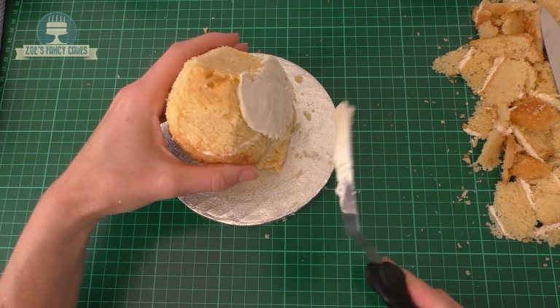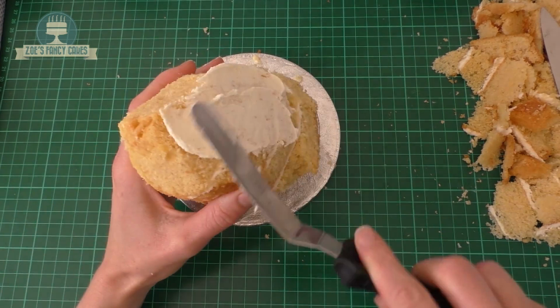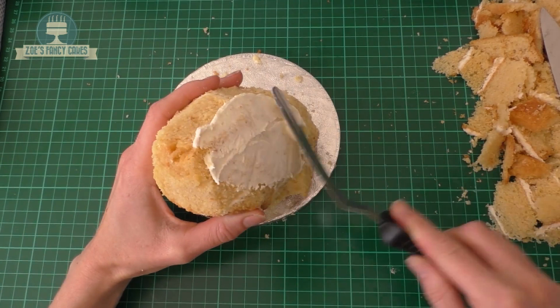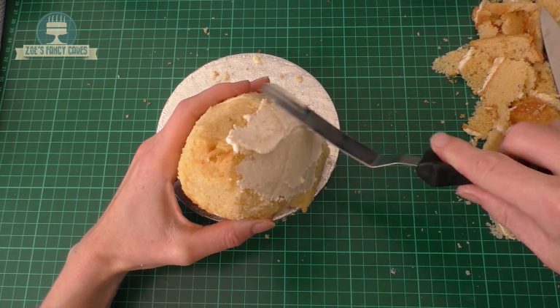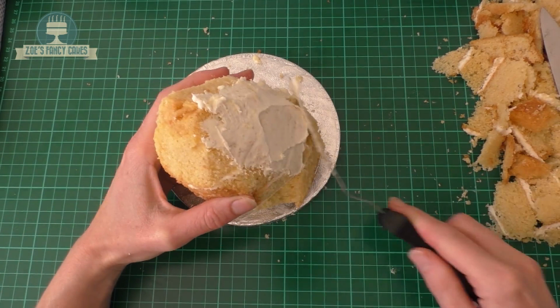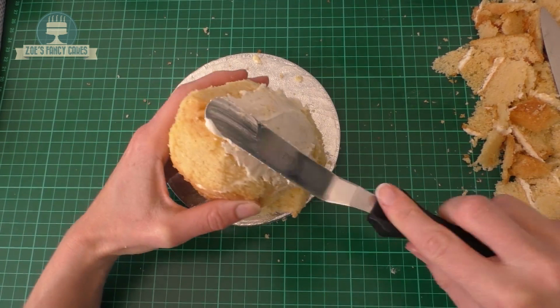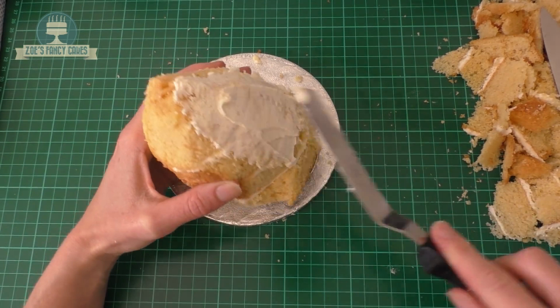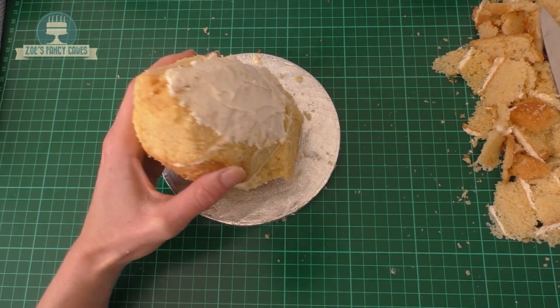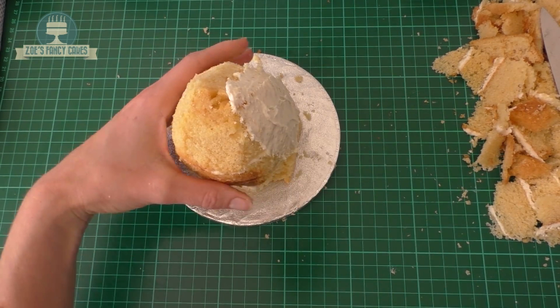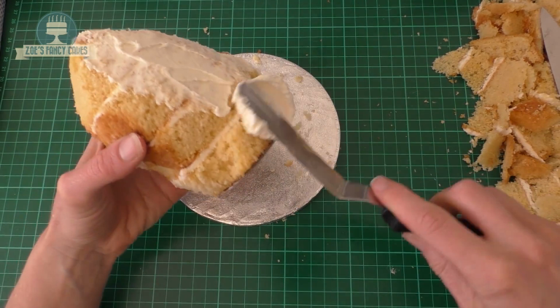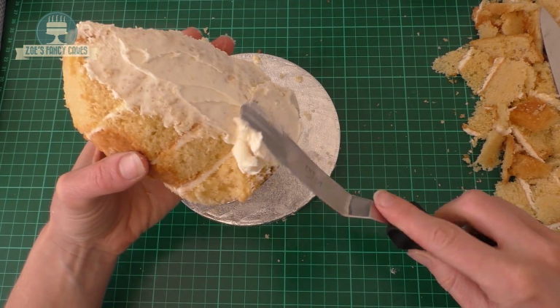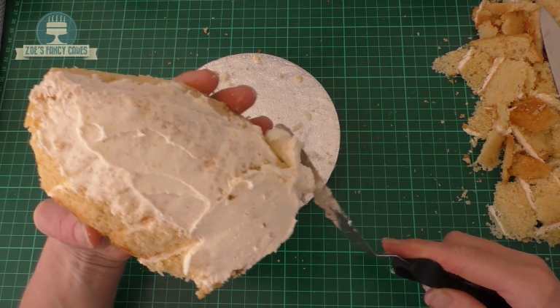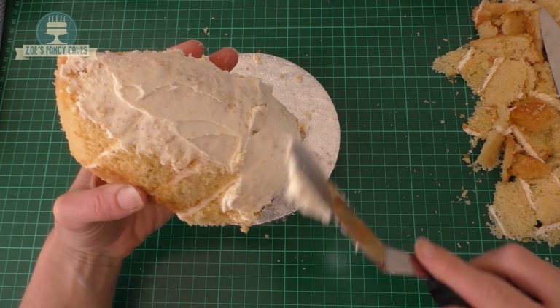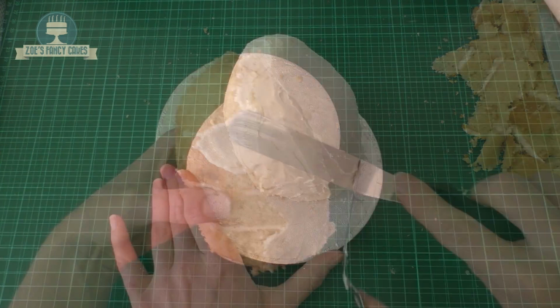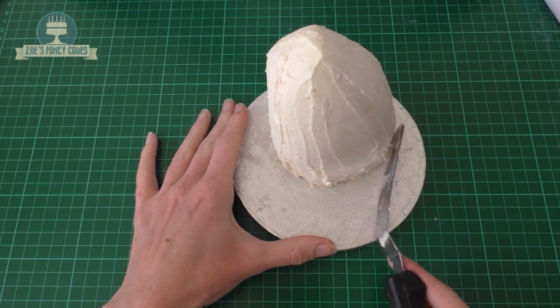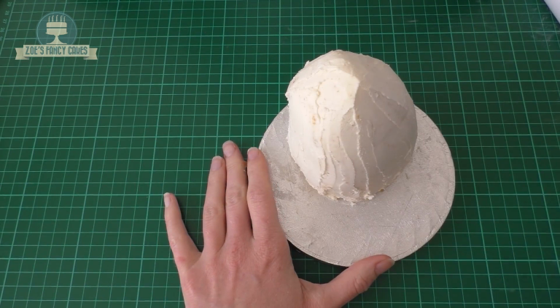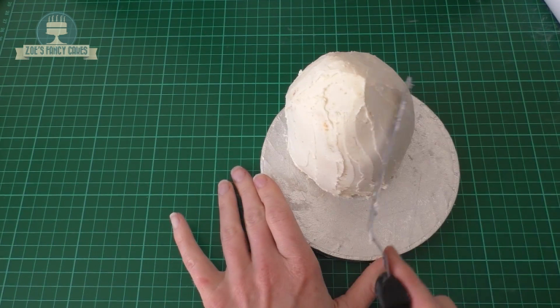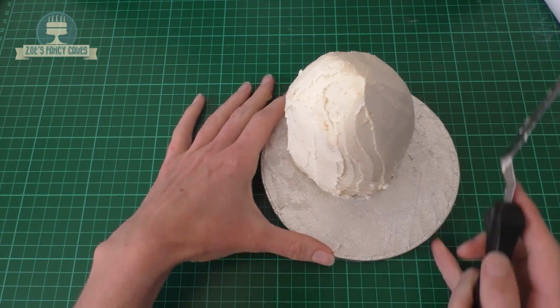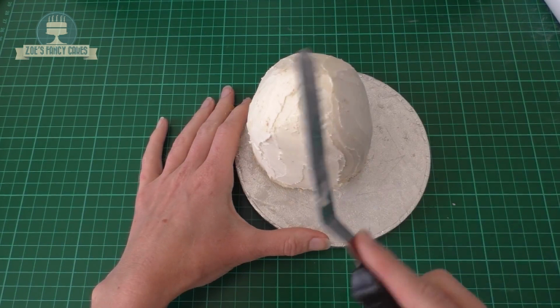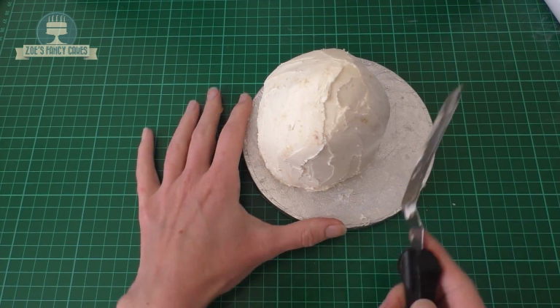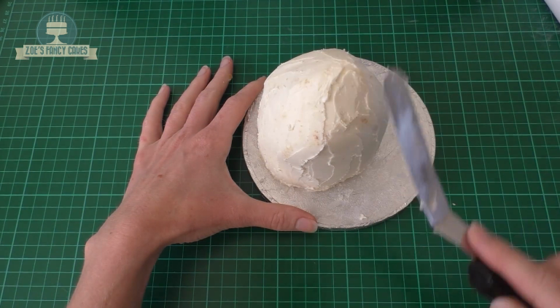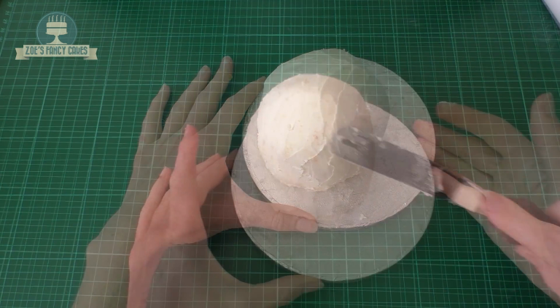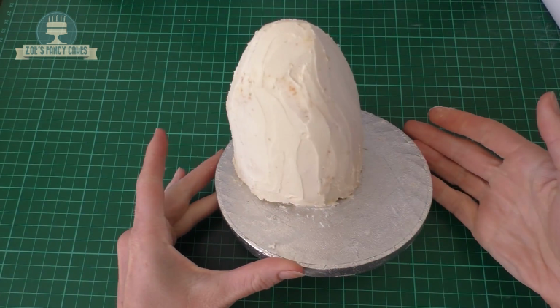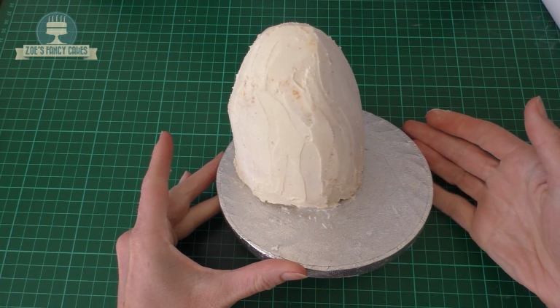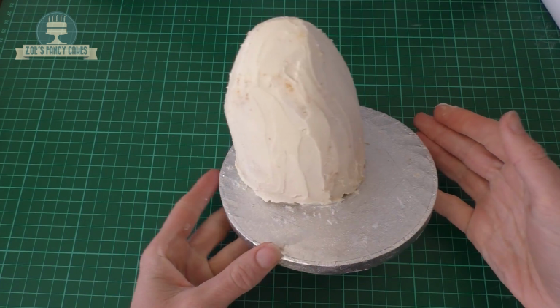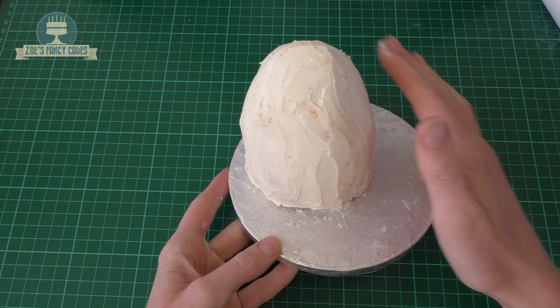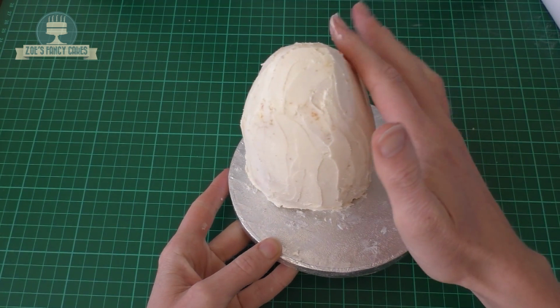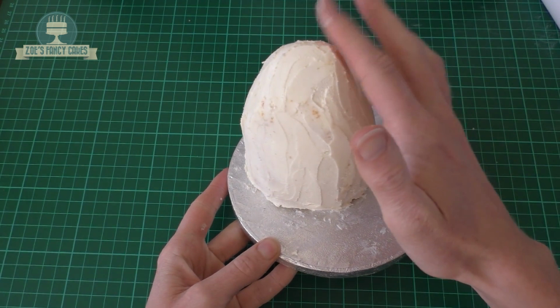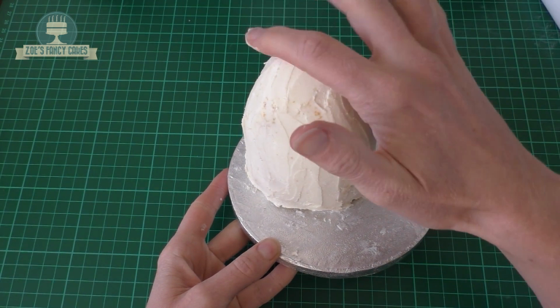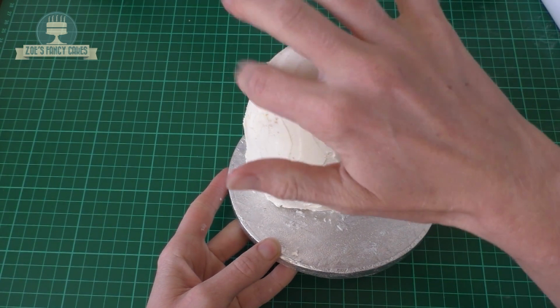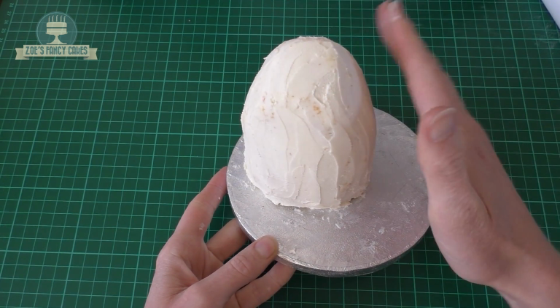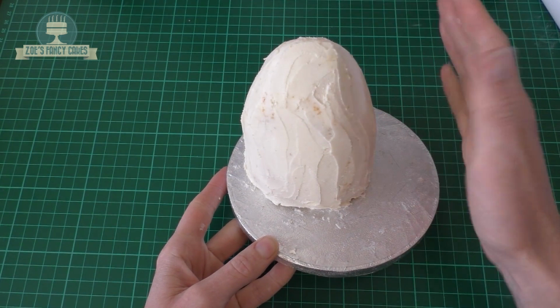I'm going to cover the whole thing in buttercream. Try and get it as smooth as you can. I'm not fantastic with buttercreaming so this is the bit I find the hardest. If you find your cake softening a little bit, just stick it in the freezer for 10 minutes or so just to firm it up.